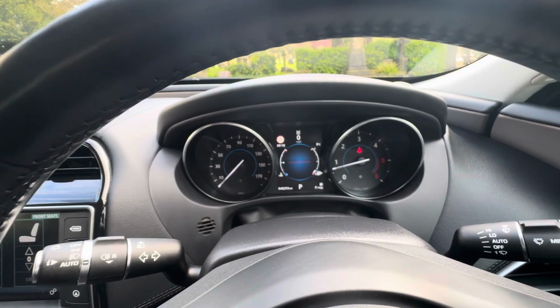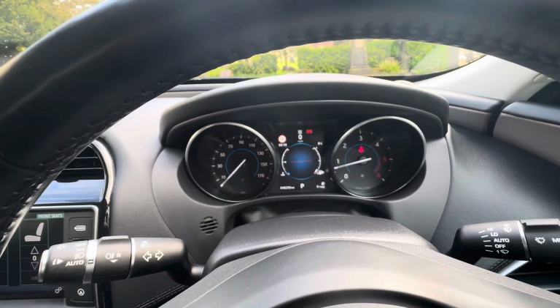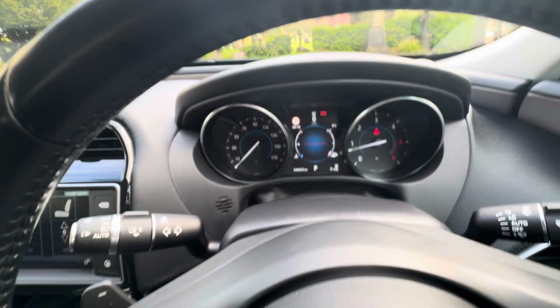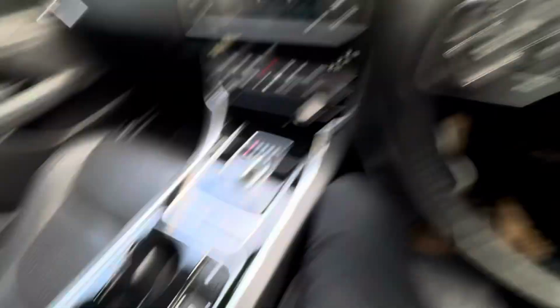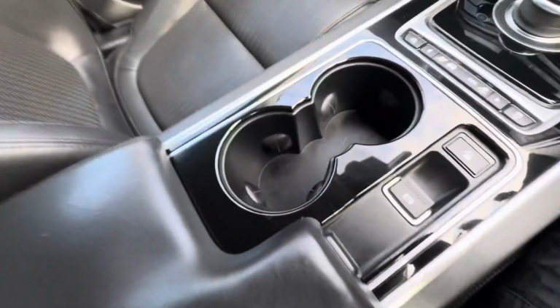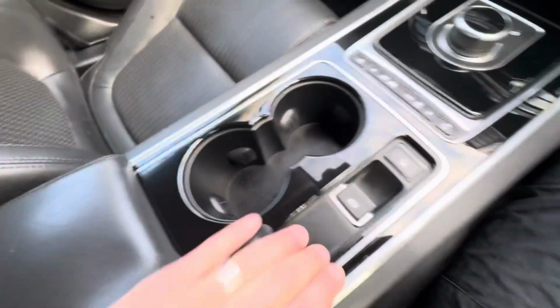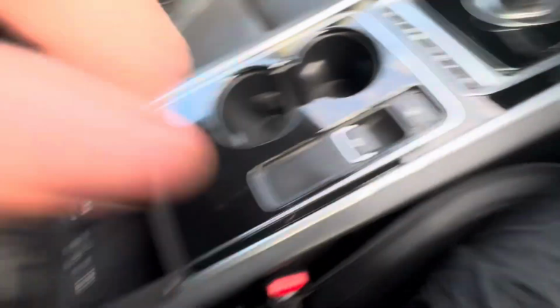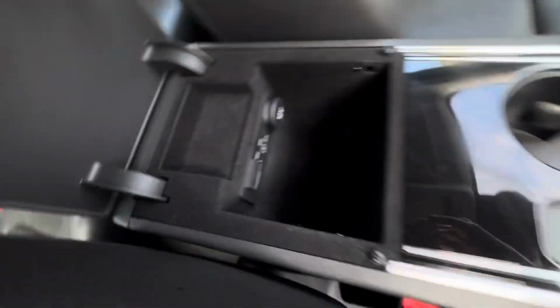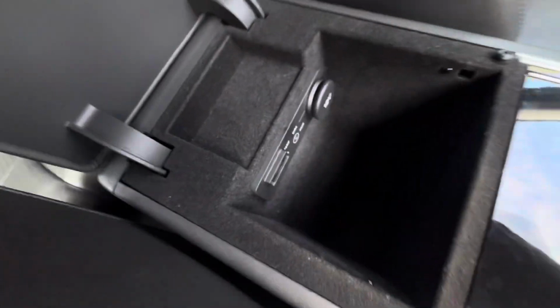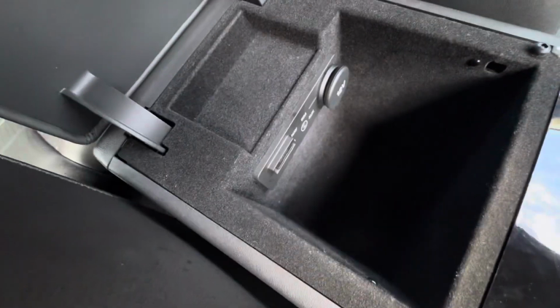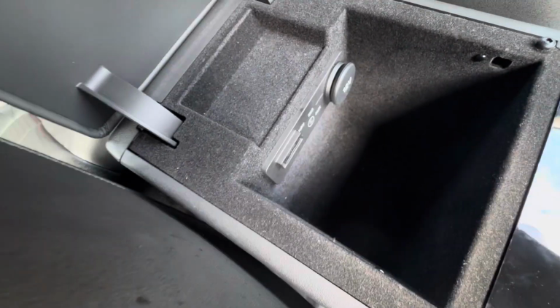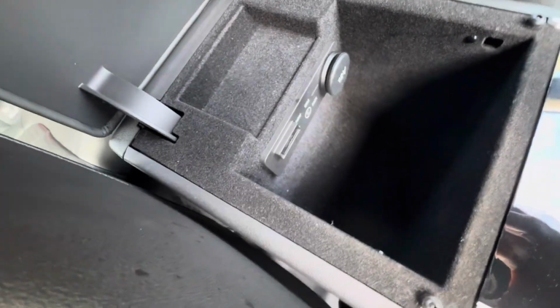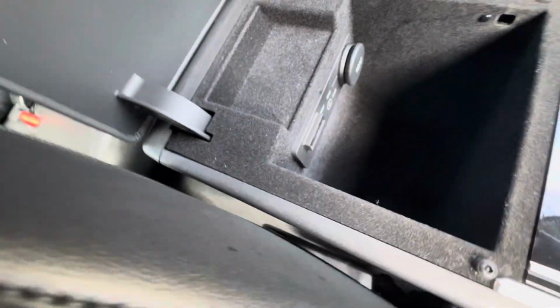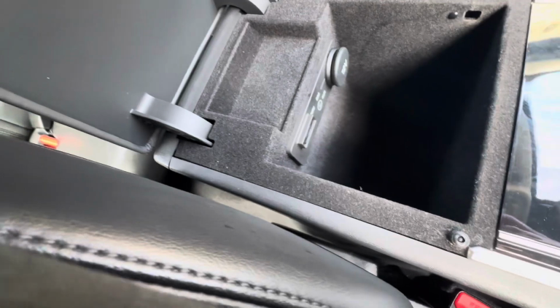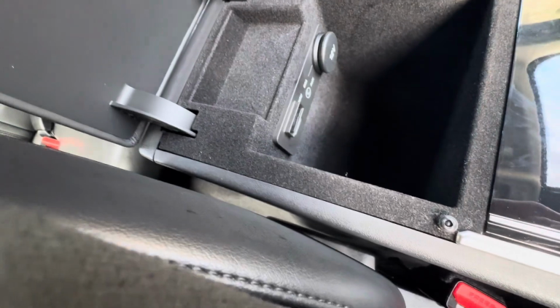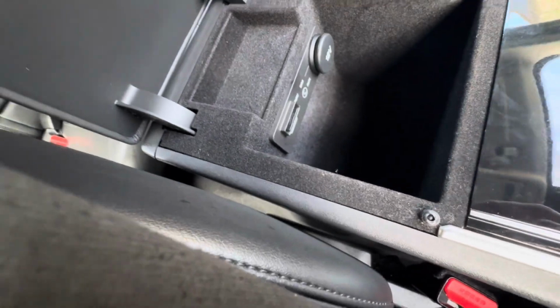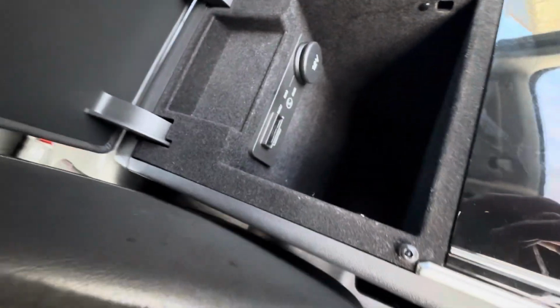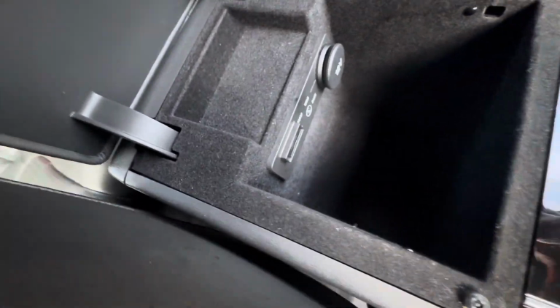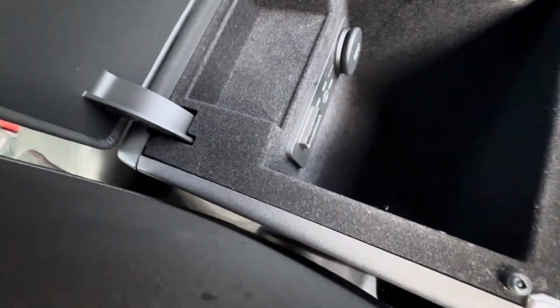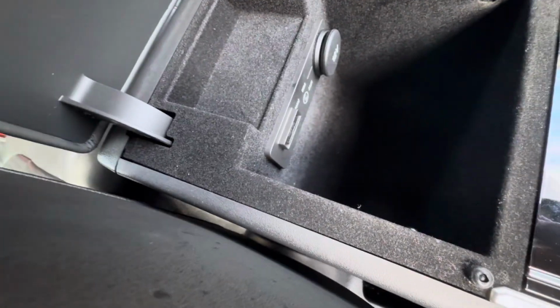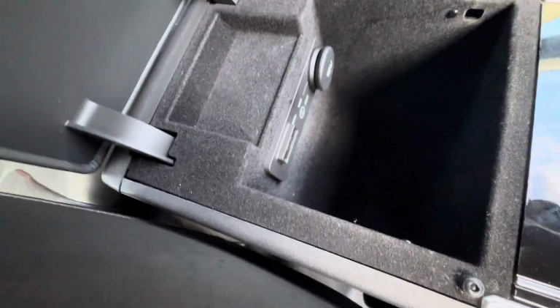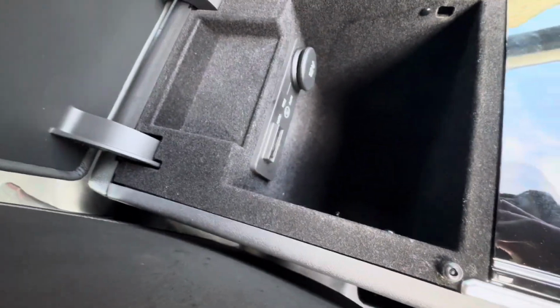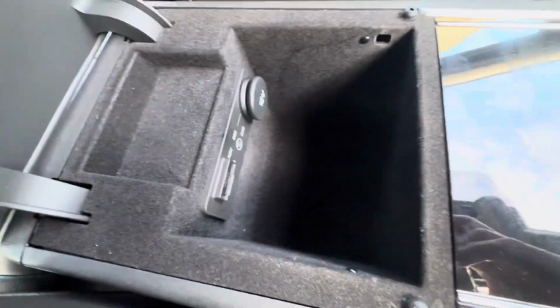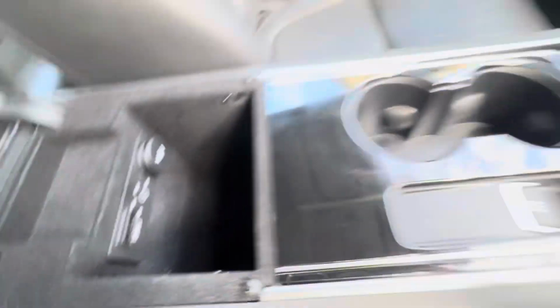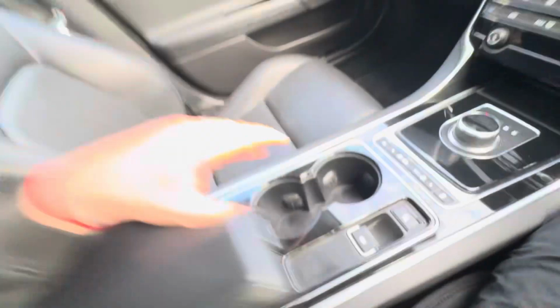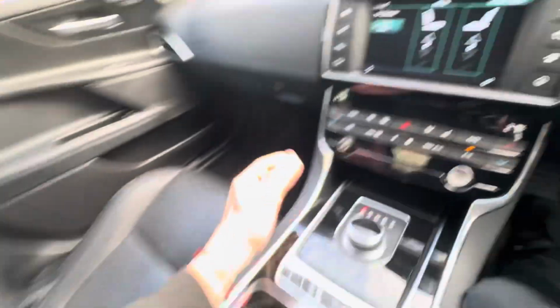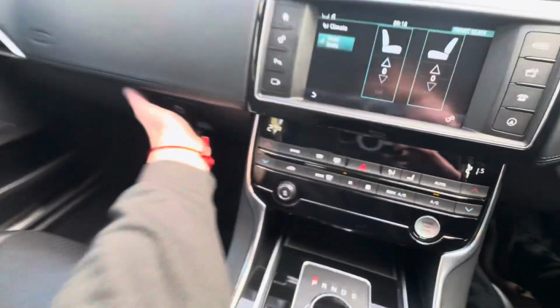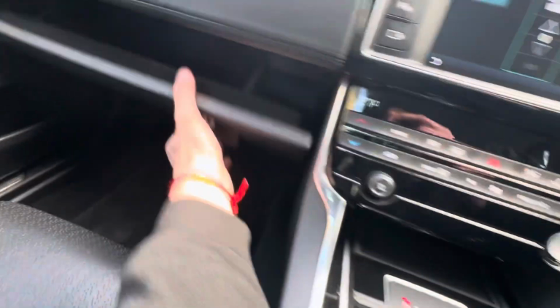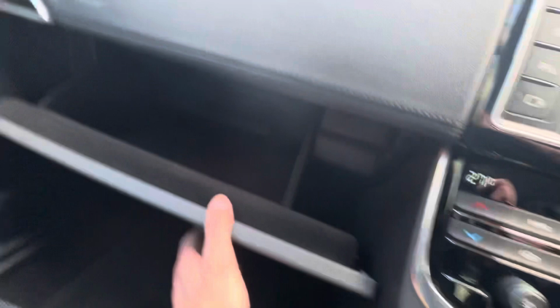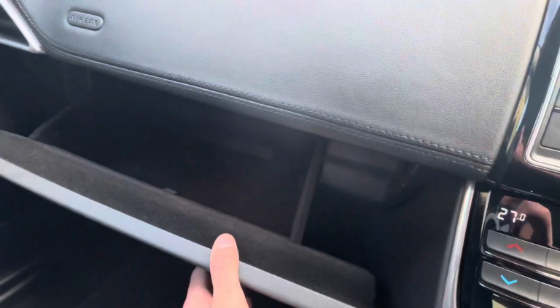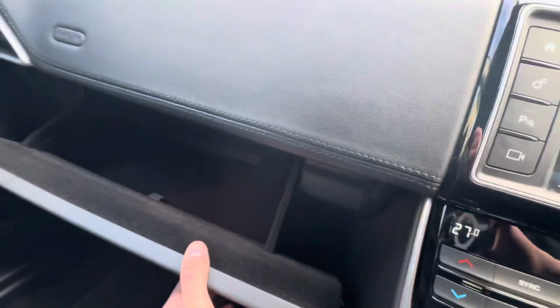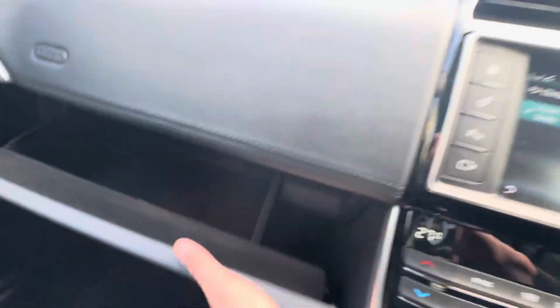All working fine. Two cupholders, central storage pot with satellite navigation, SIM card slot, auxiliary, and 12-volt port. Basically all your media outlet options are there.